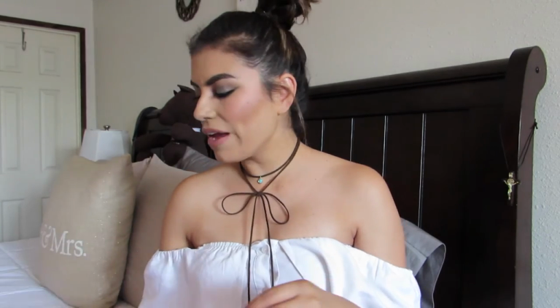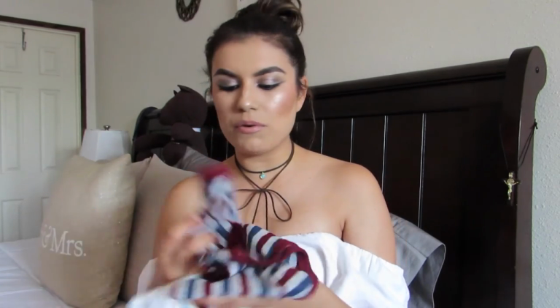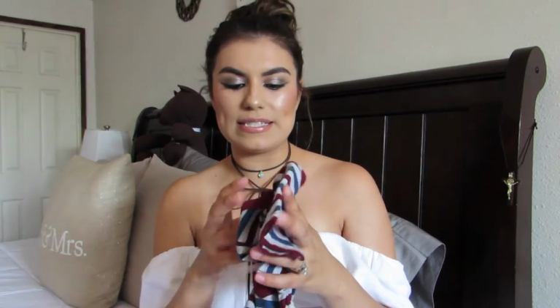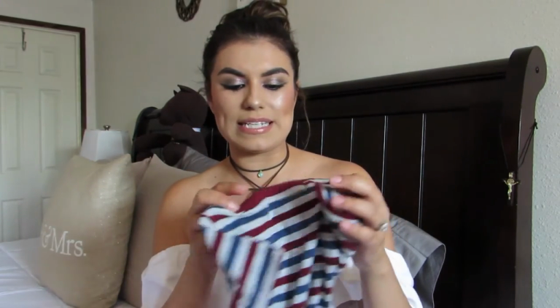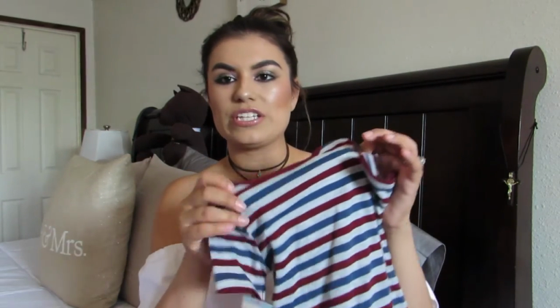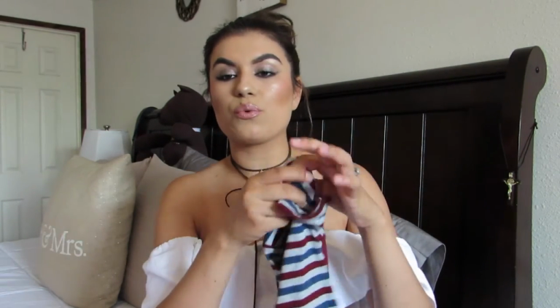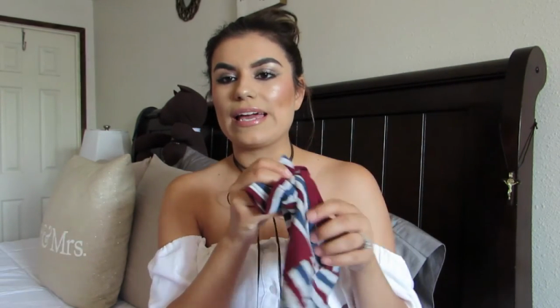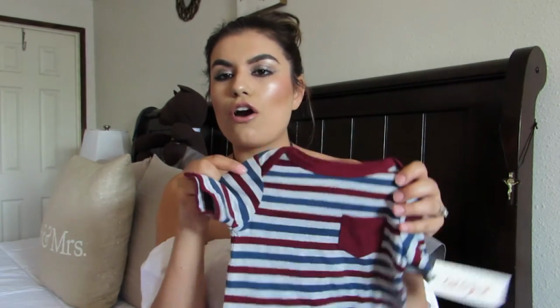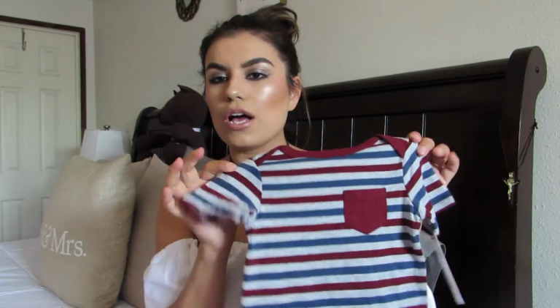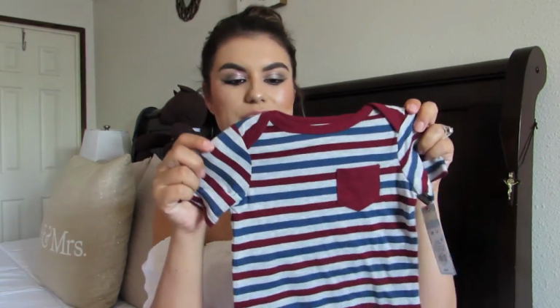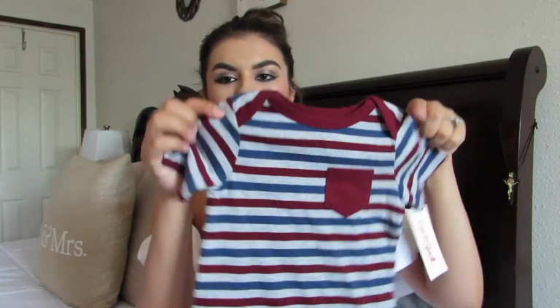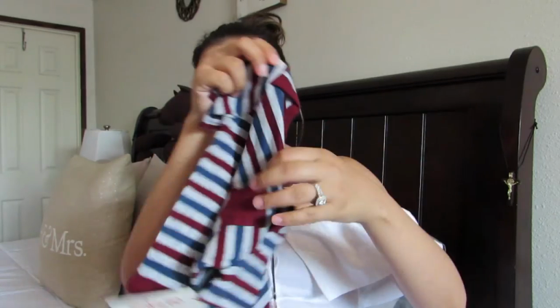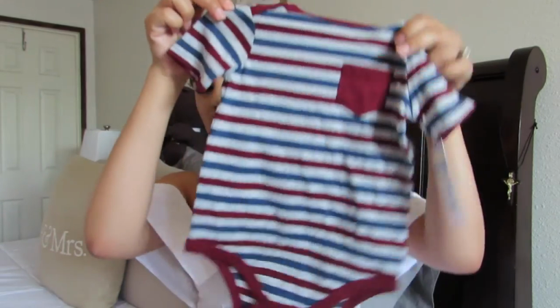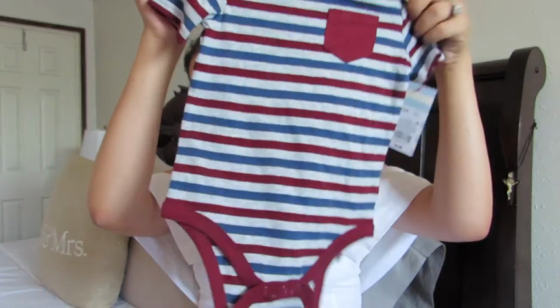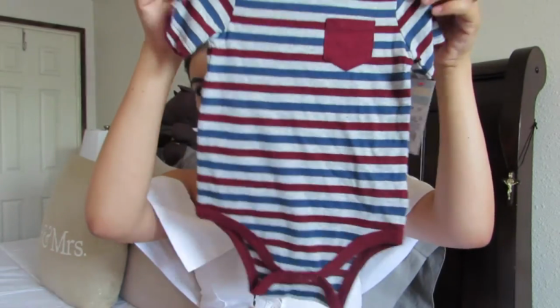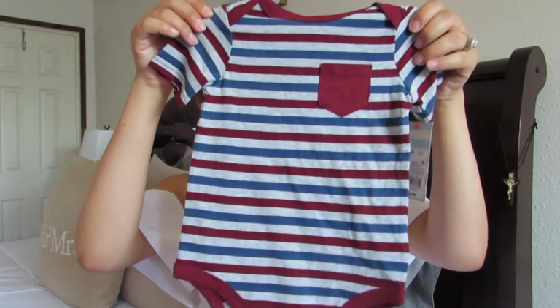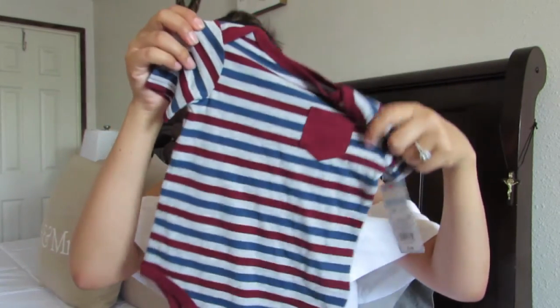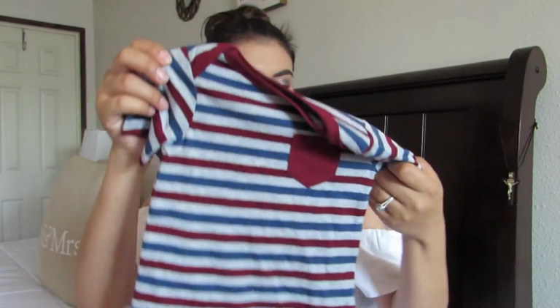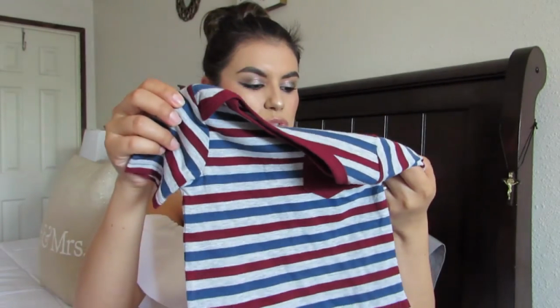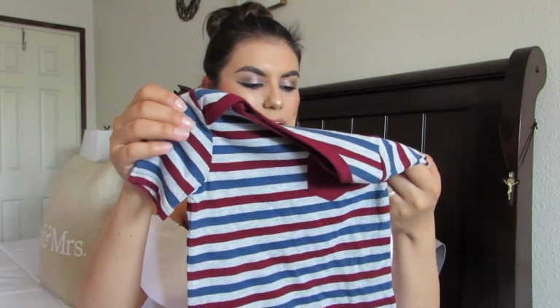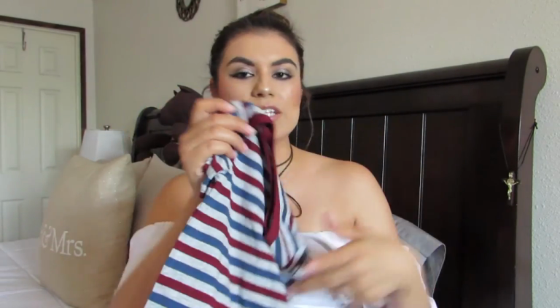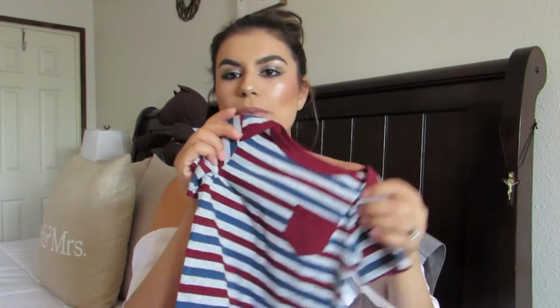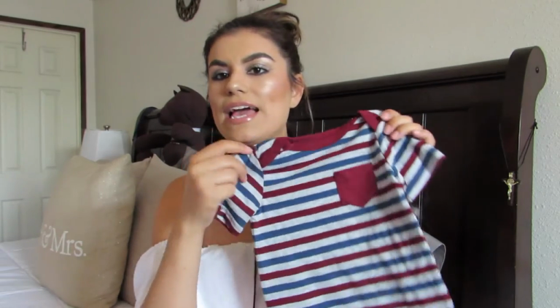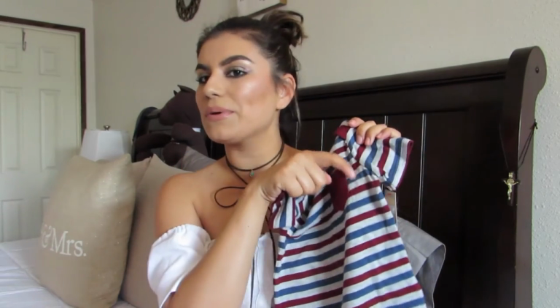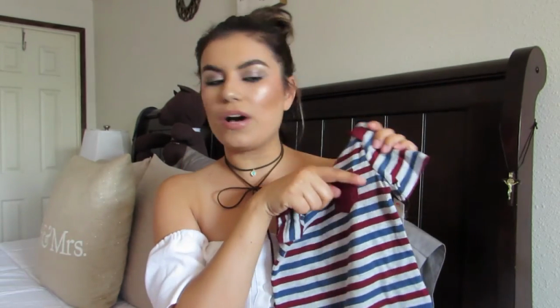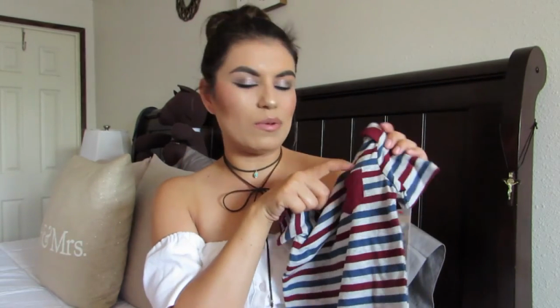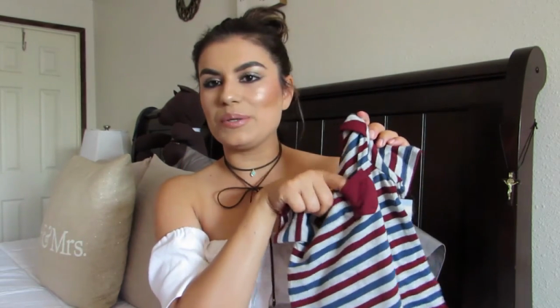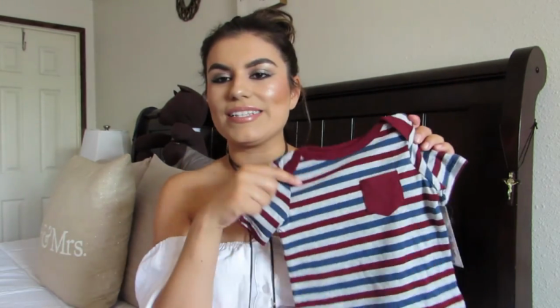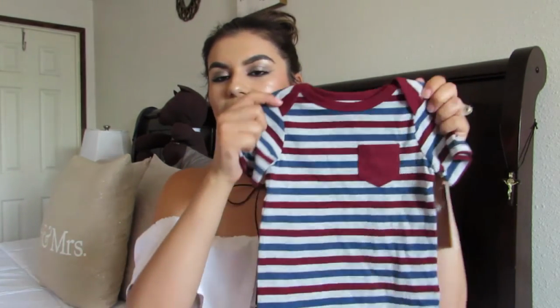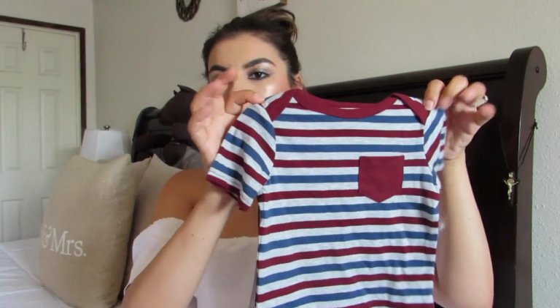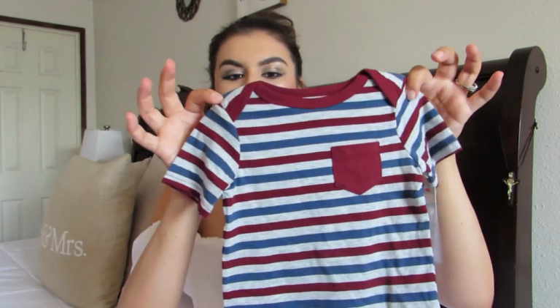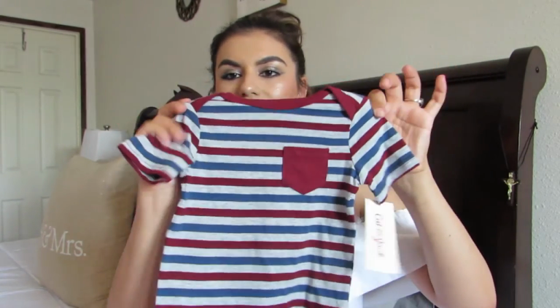The second Cat and Jack piece was this little onesie — like a basic tee in really fall colors. It's also from Cat and Jack, $4.99 in 12 months, again with a little pocket. I love the little pockets and I just love the colors.